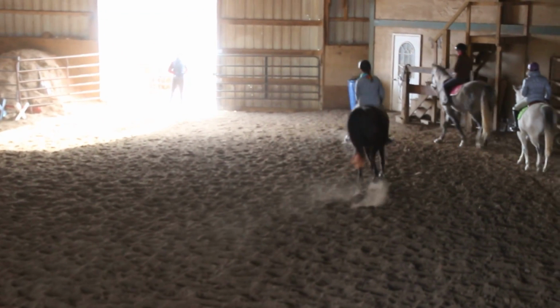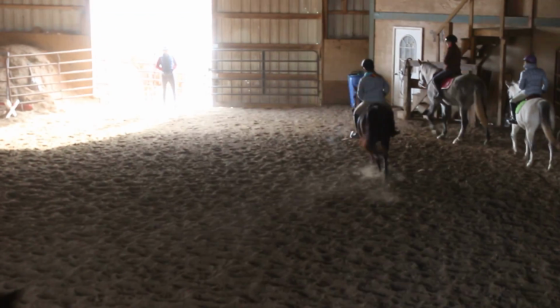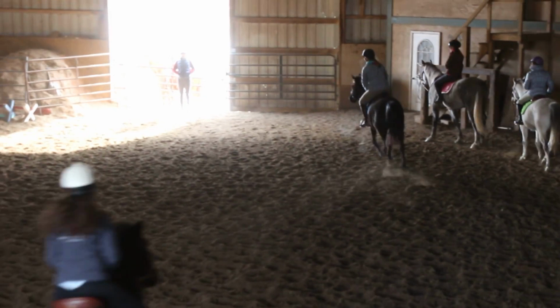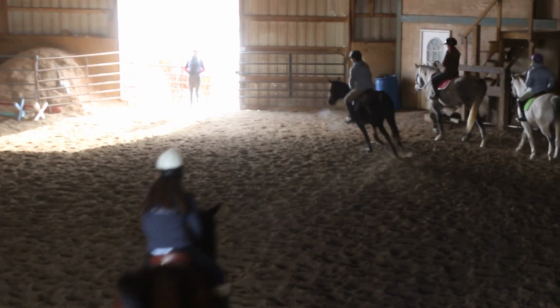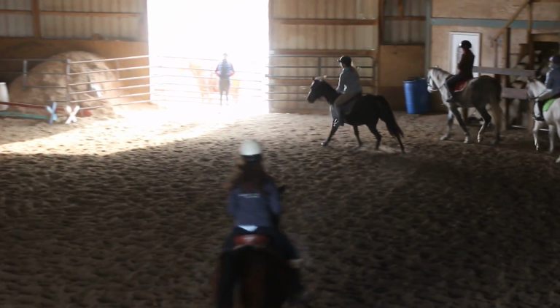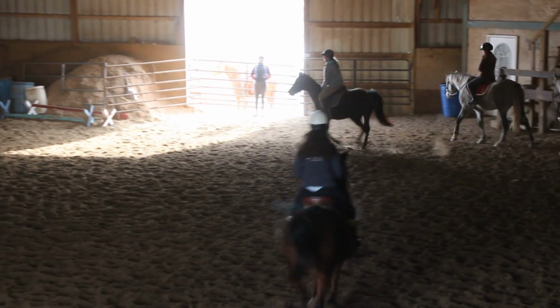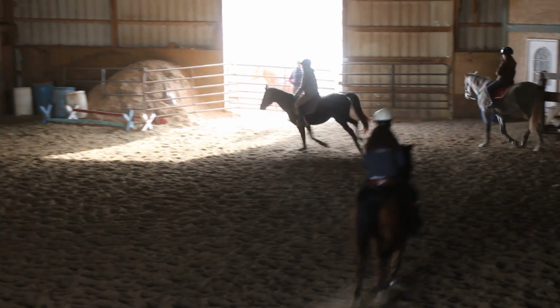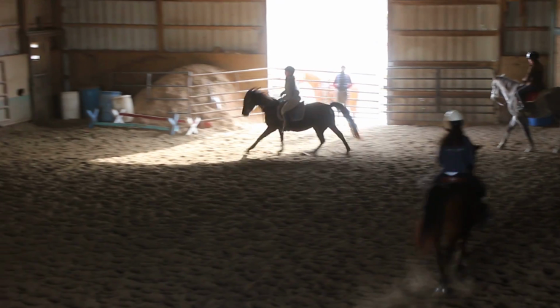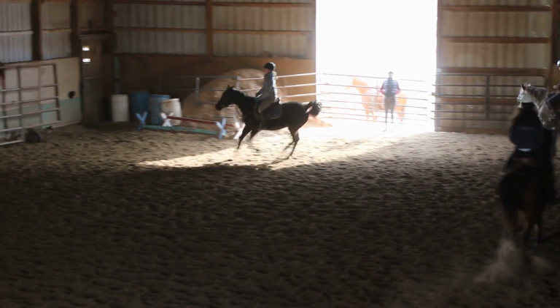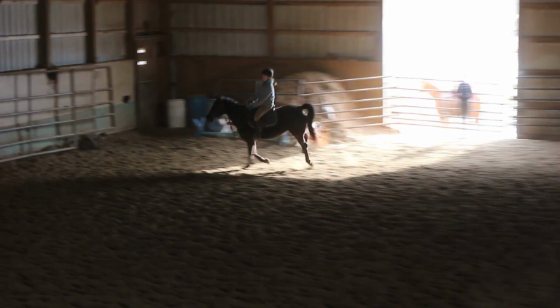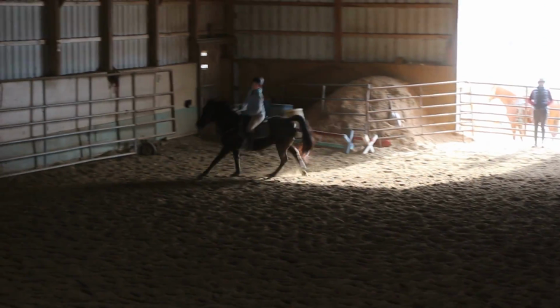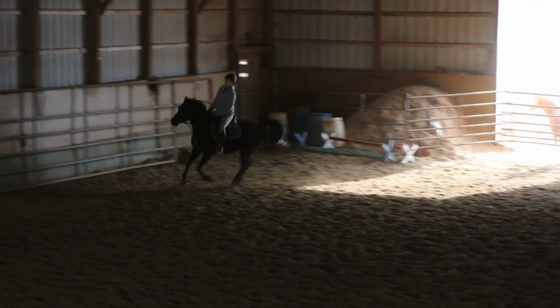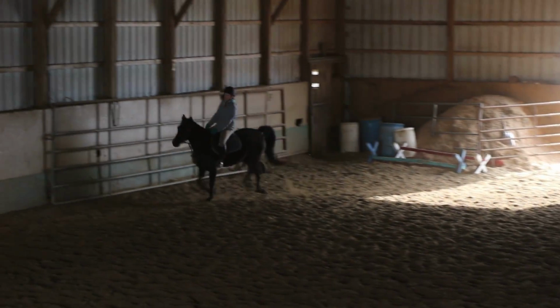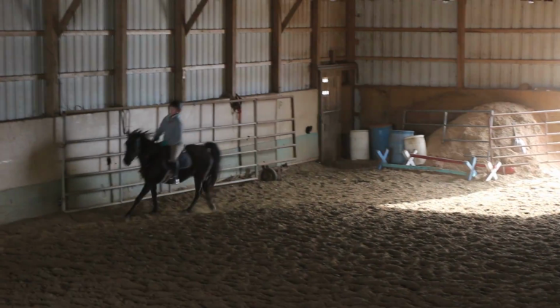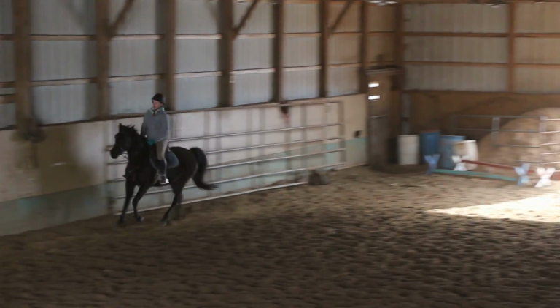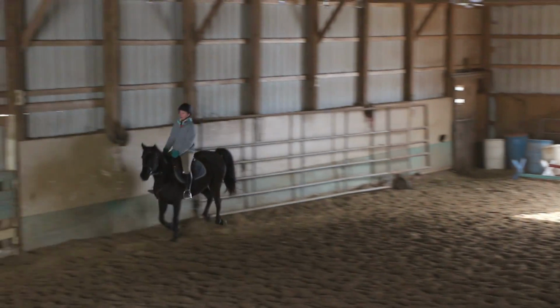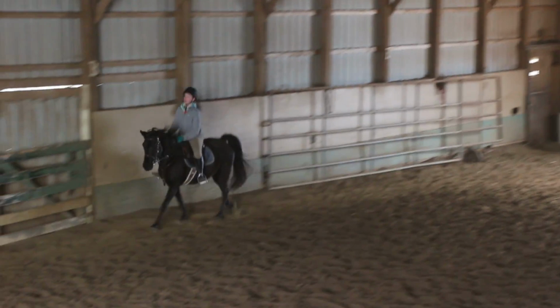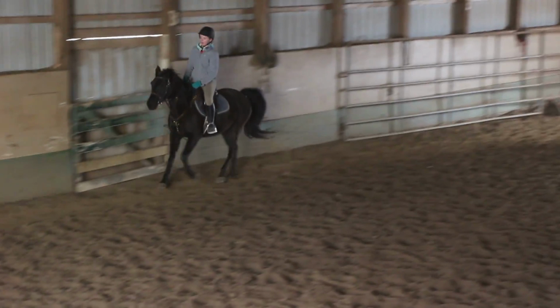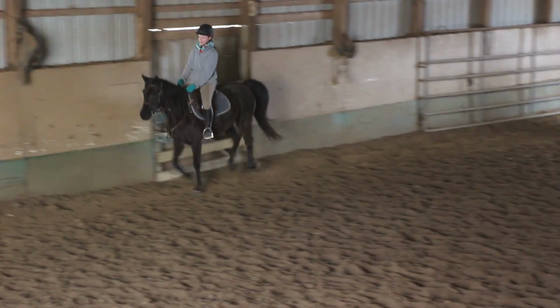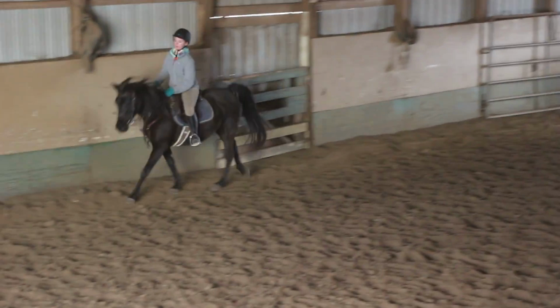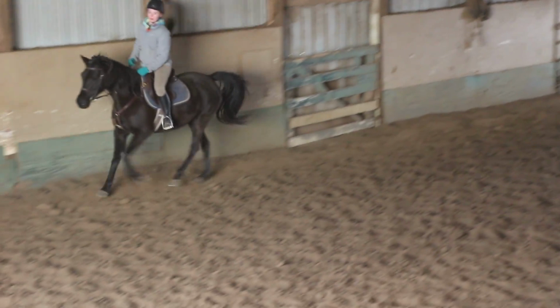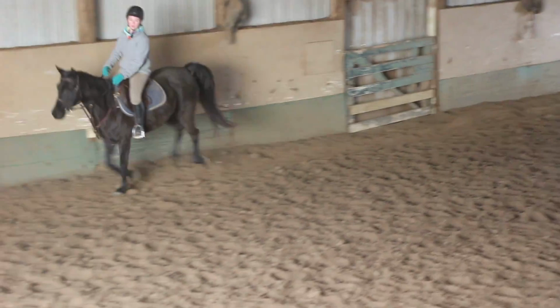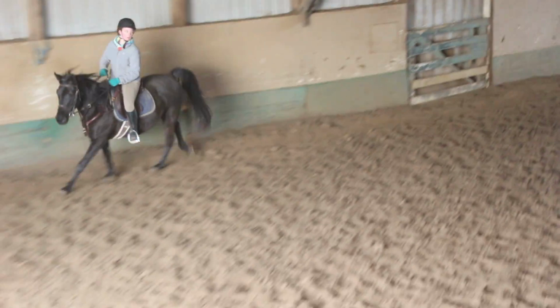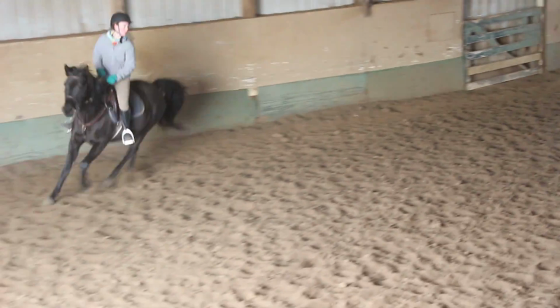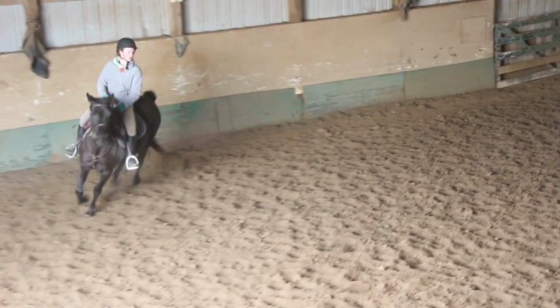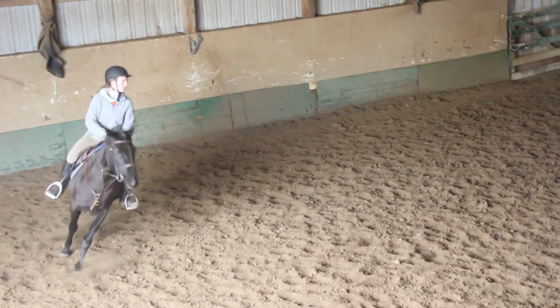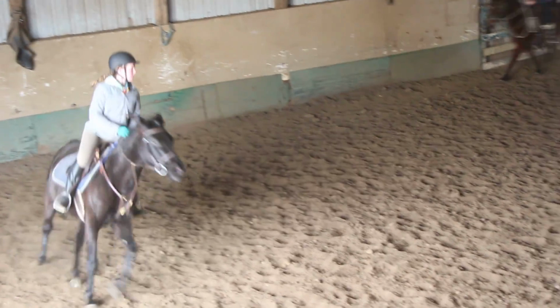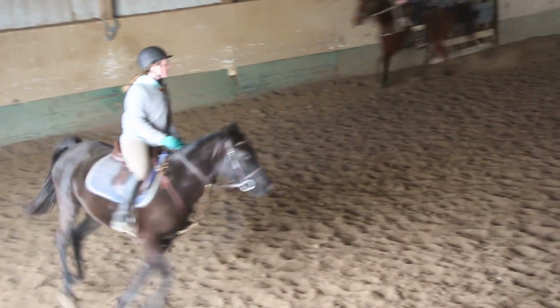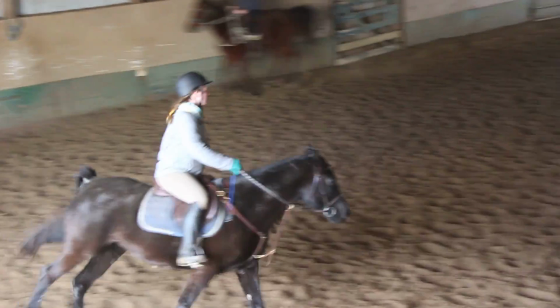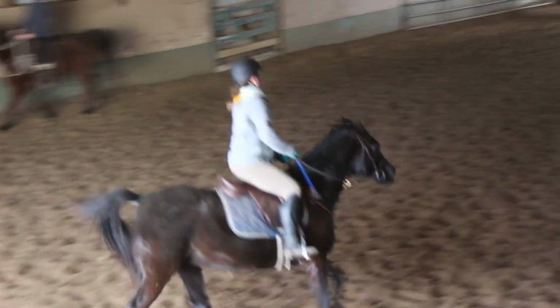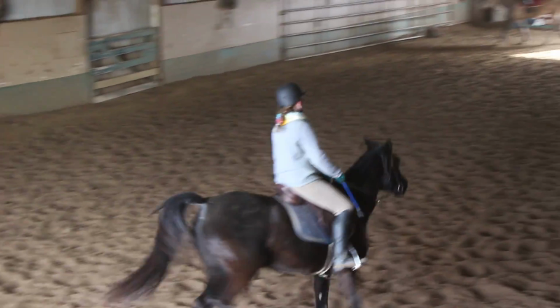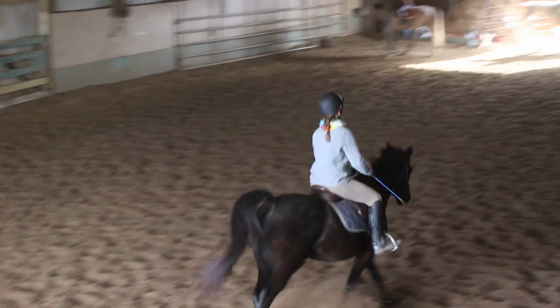That was easy. So stay on your right butt cheek and hold the lead. Good, Juliana. Come again. Turn and look down center line, Madison. Sit back and turn. Nice job. Run over my toes, everybody.